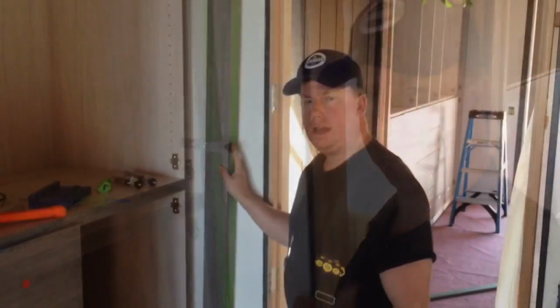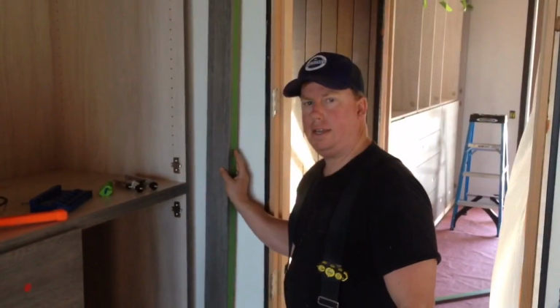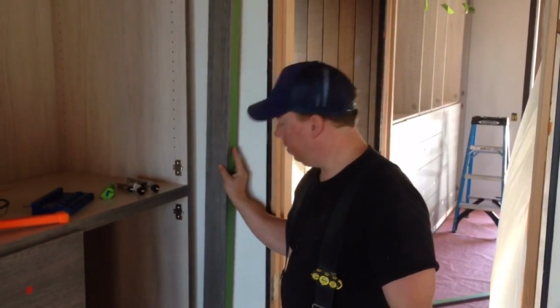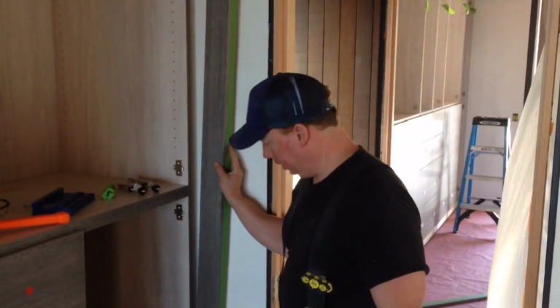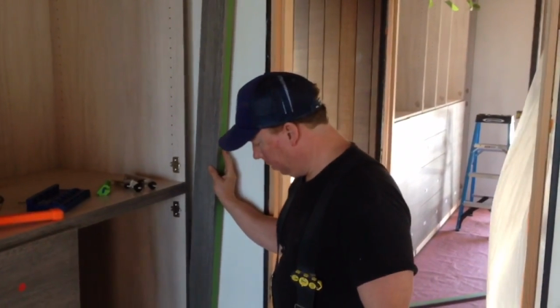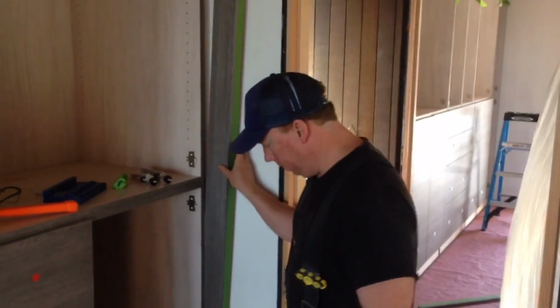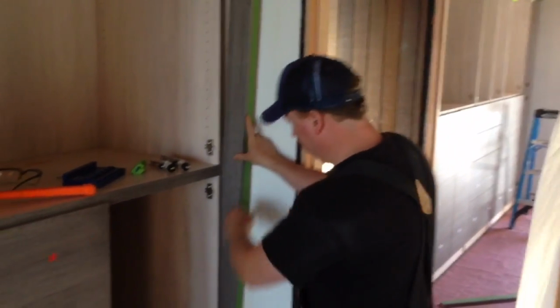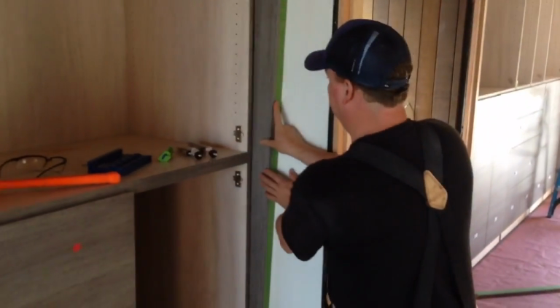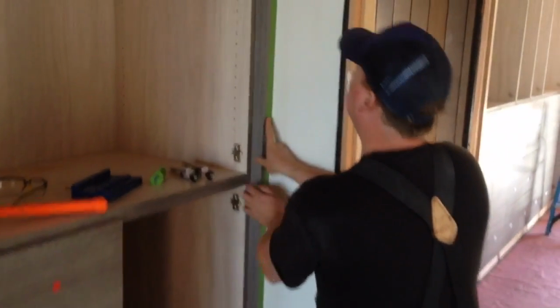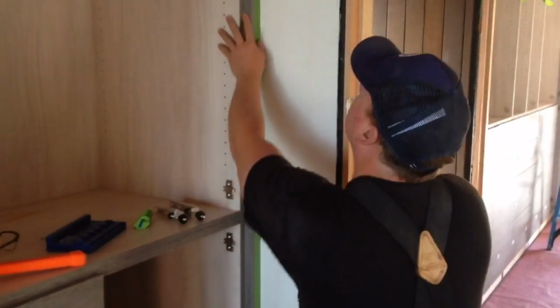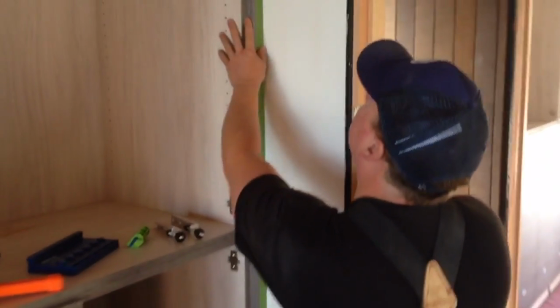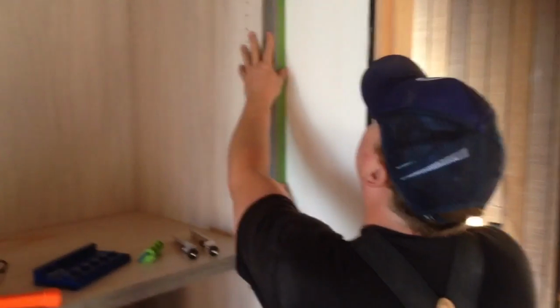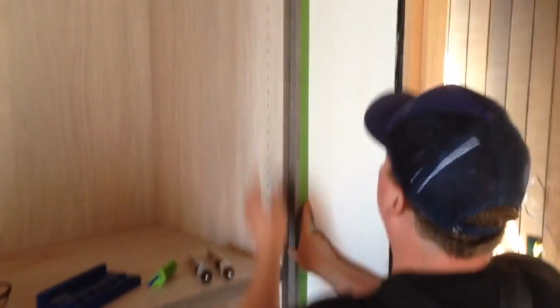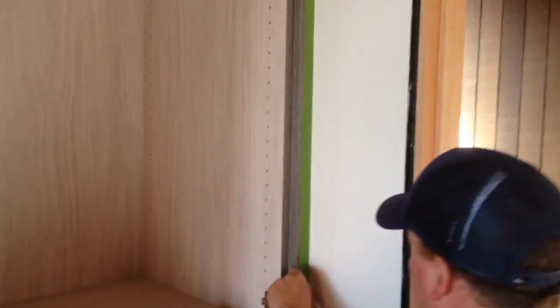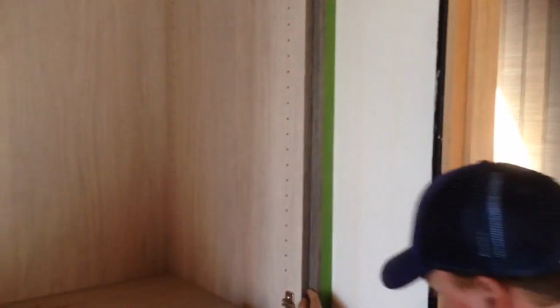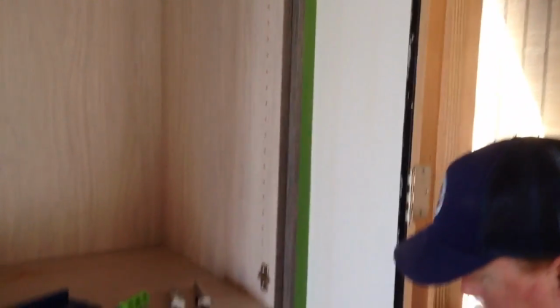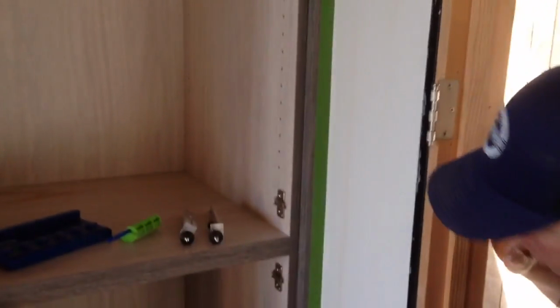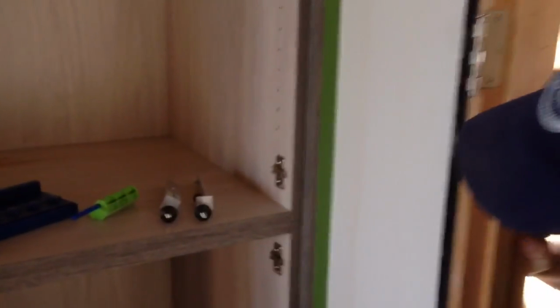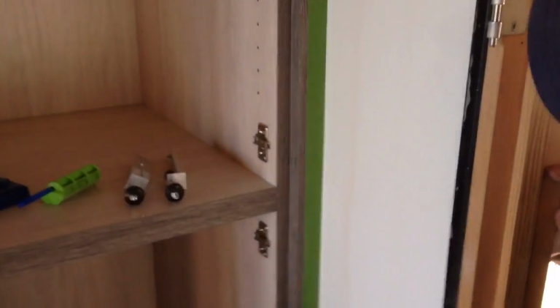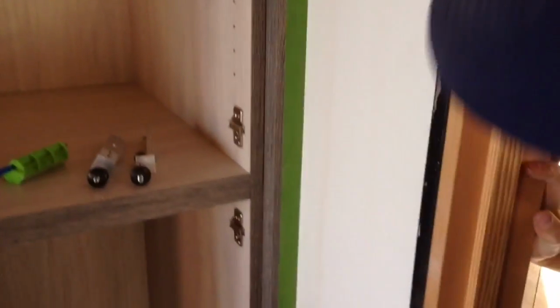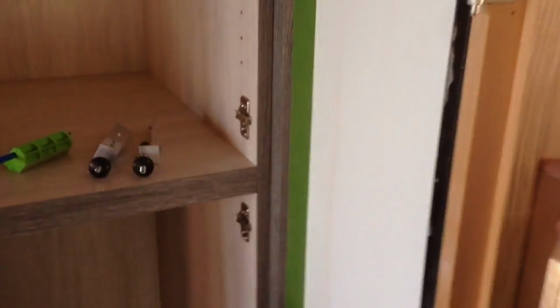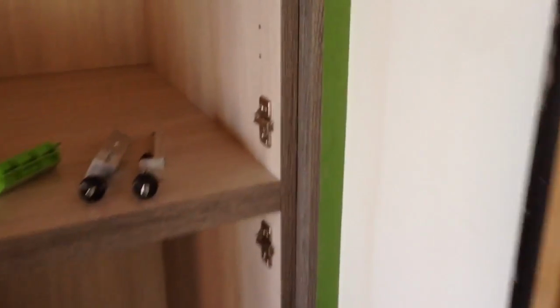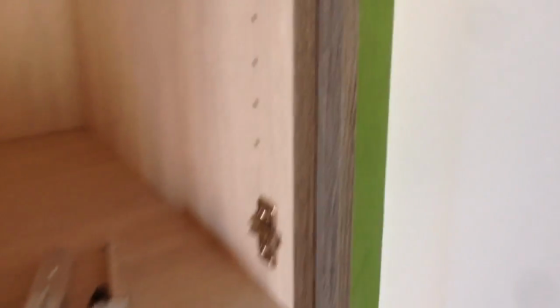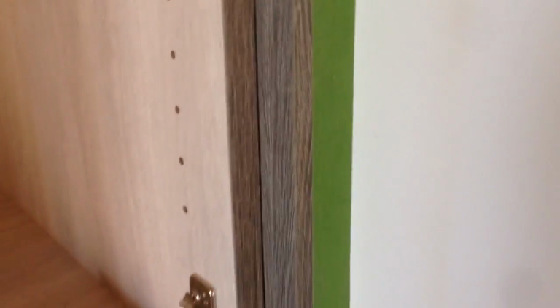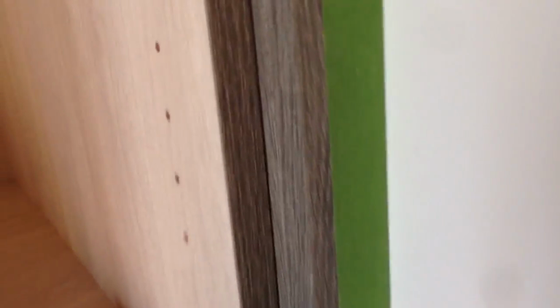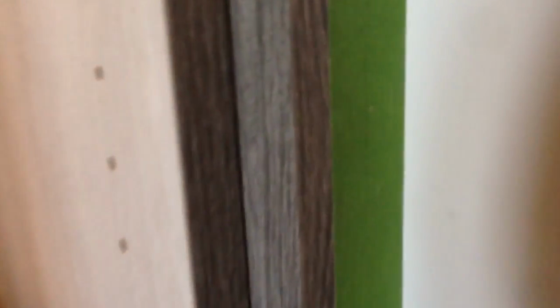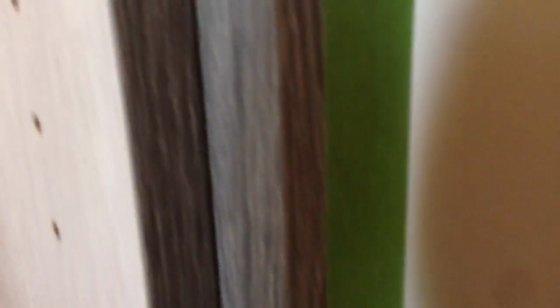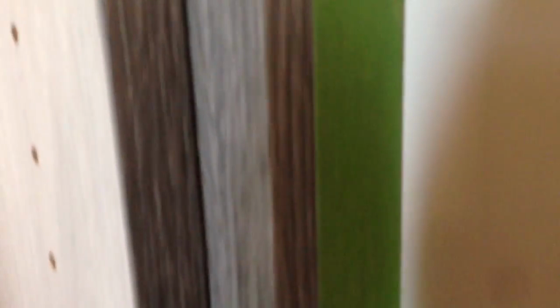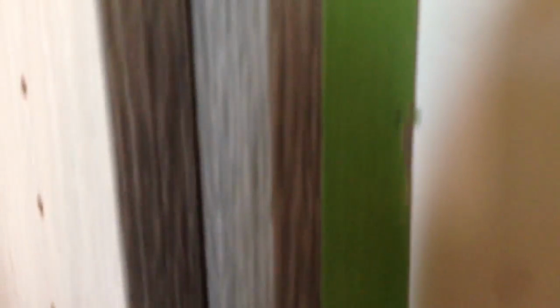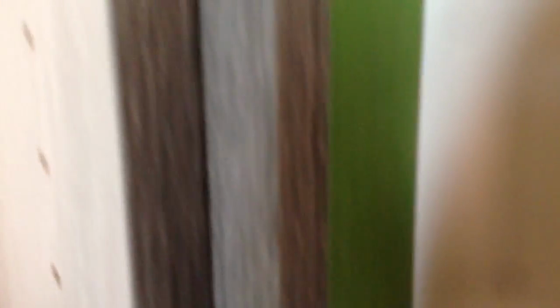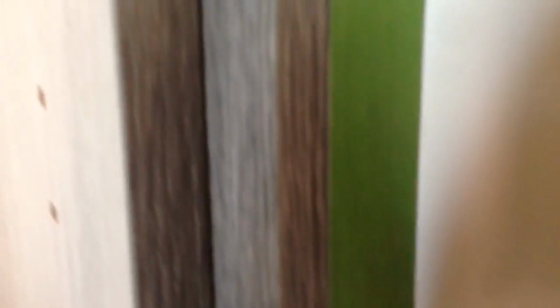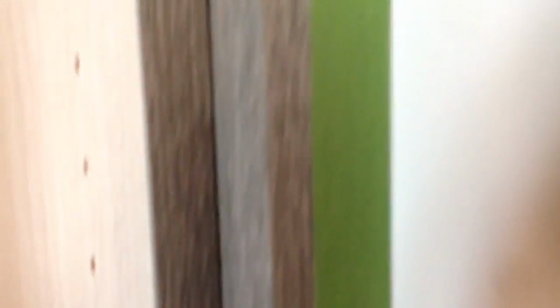Alright, now I'm putting the finalized piece in. And as you can see, perfectly scribed. All I gotta do now is shoot it on and screw it in.